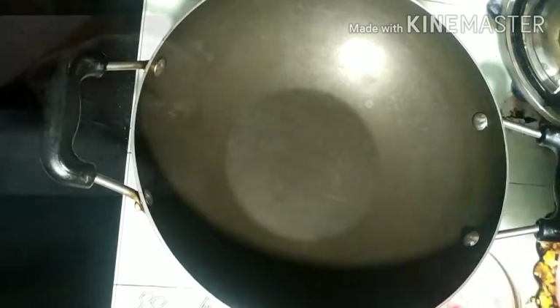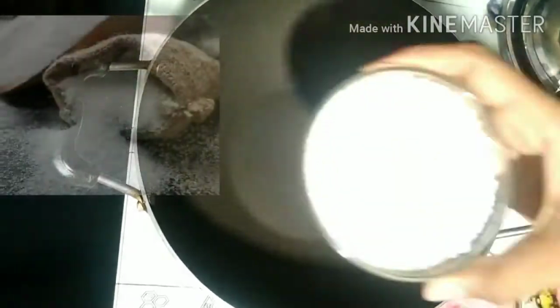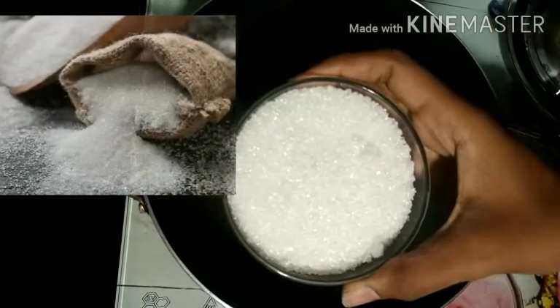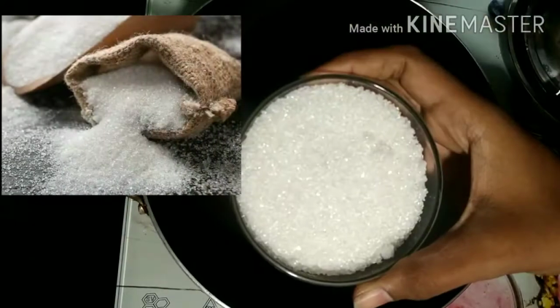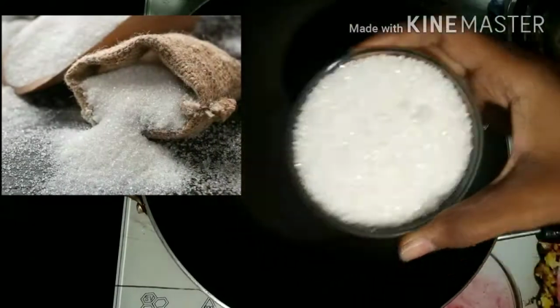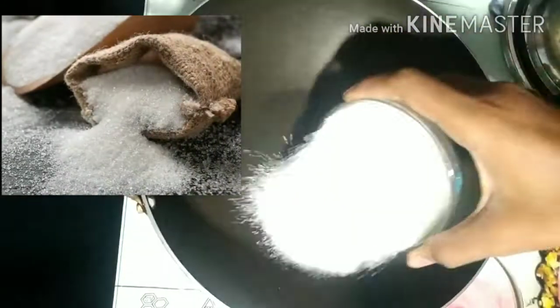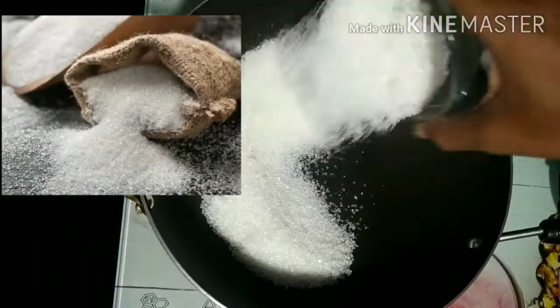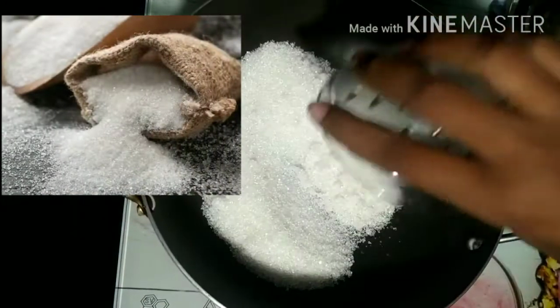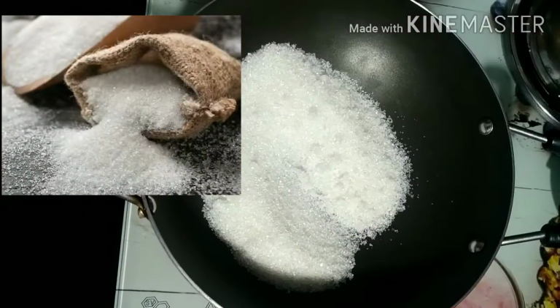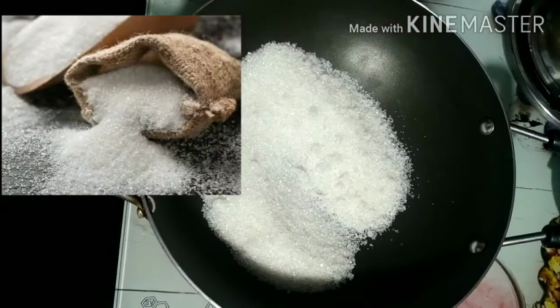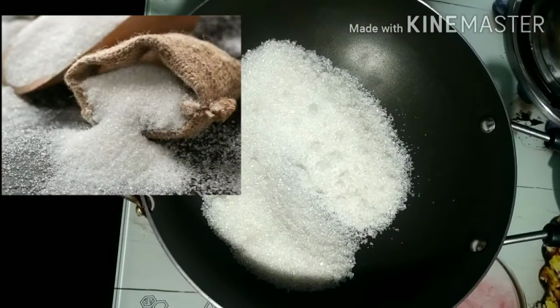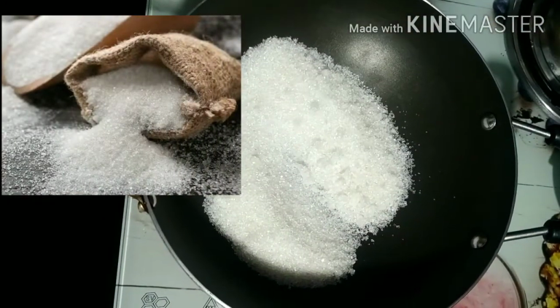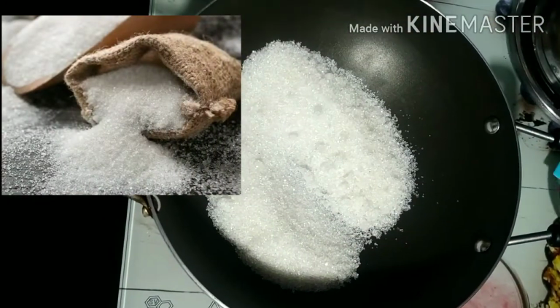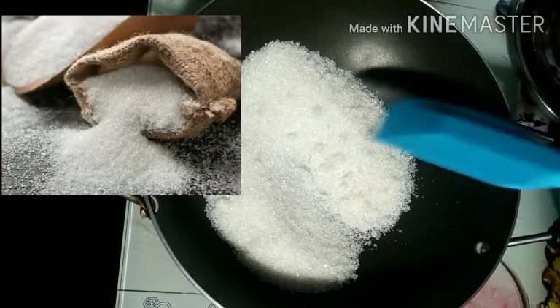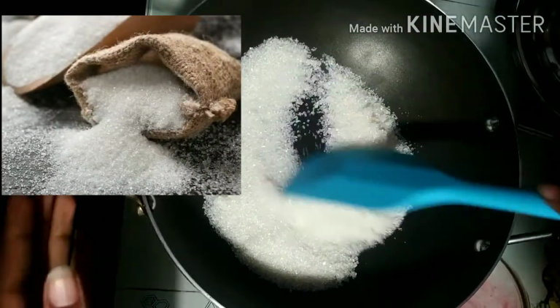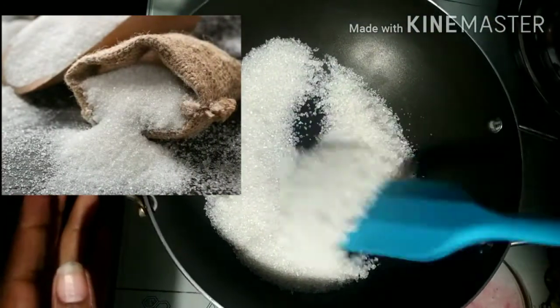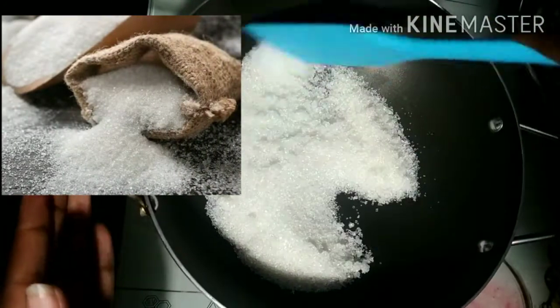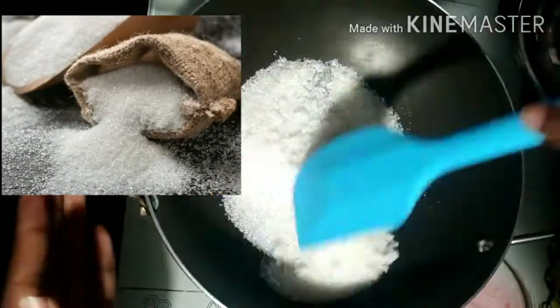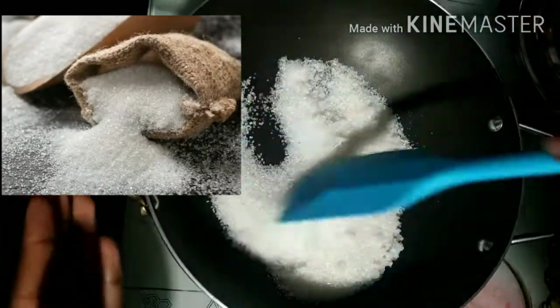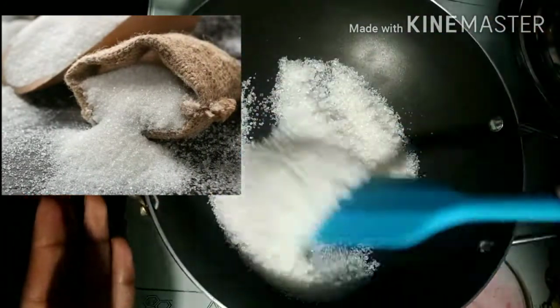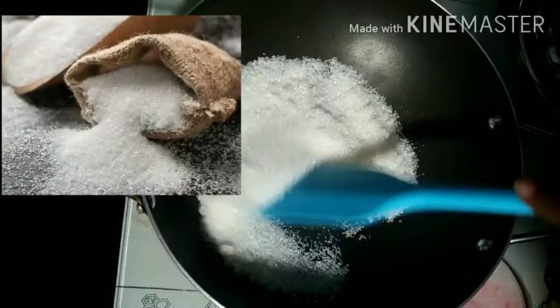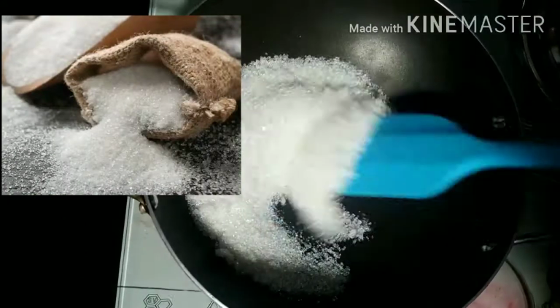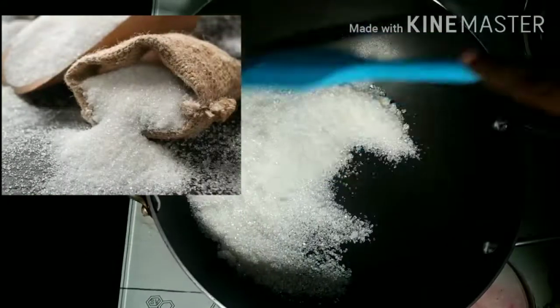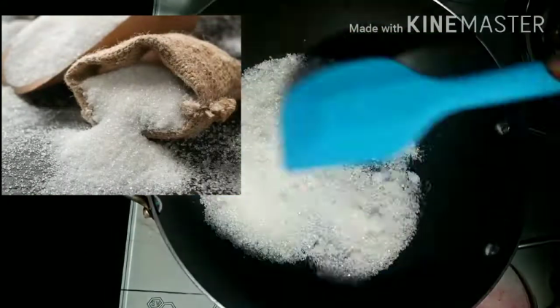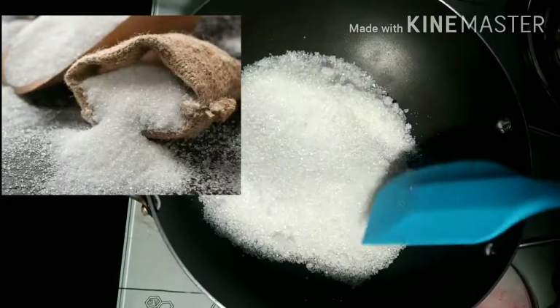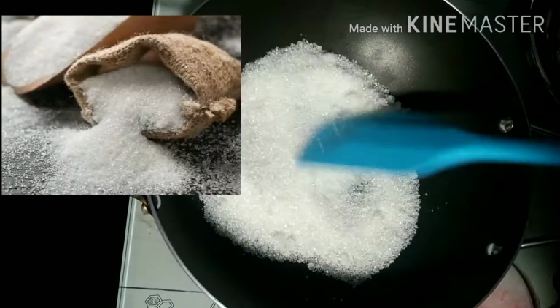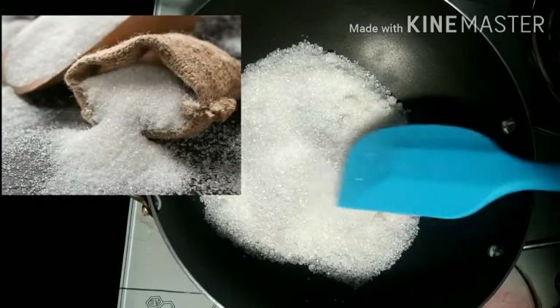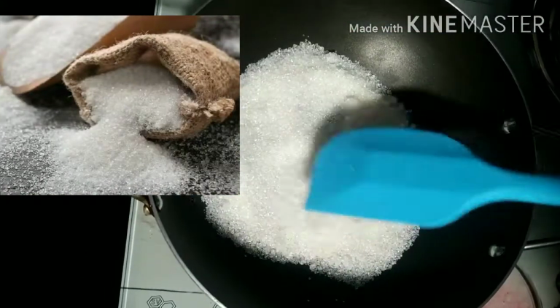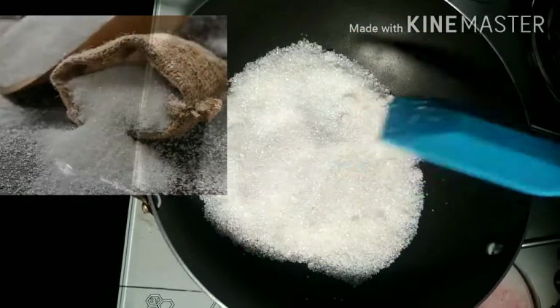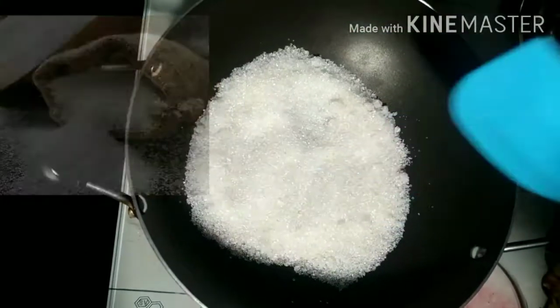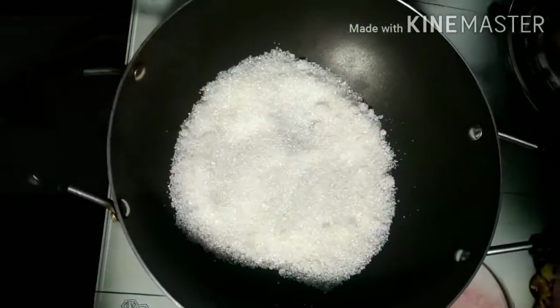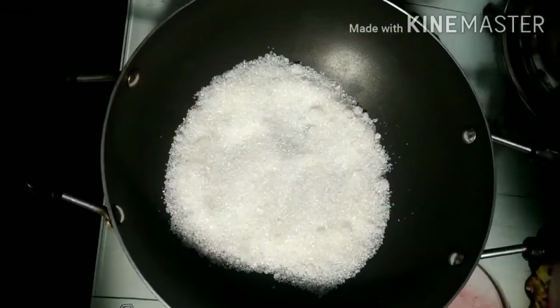I am going to put sugar in a pan. I am going to put sugar in water. I am going to mix it with caramelized cheese.